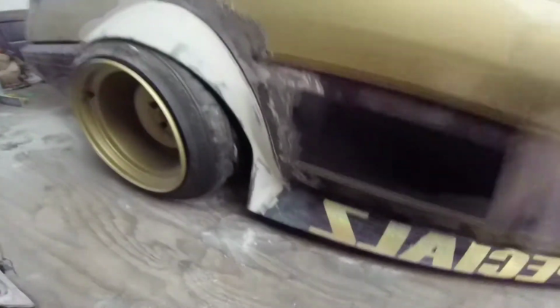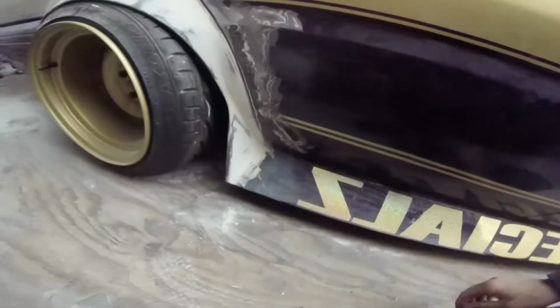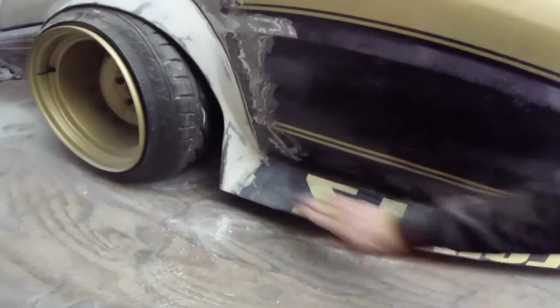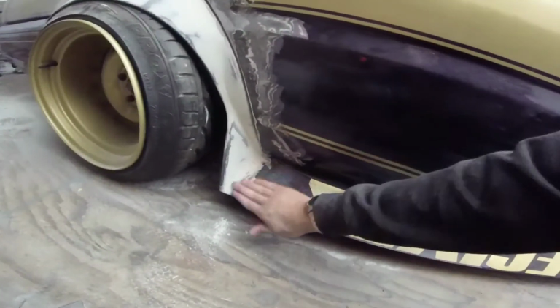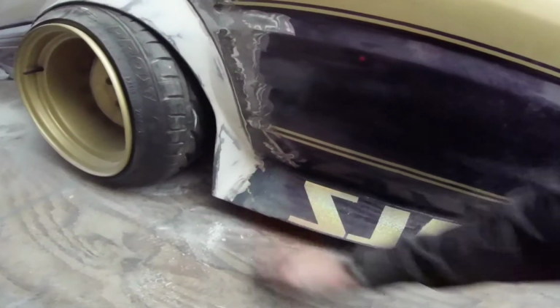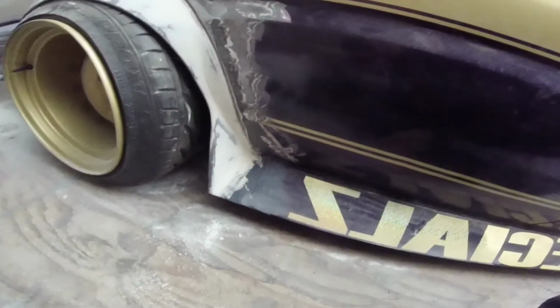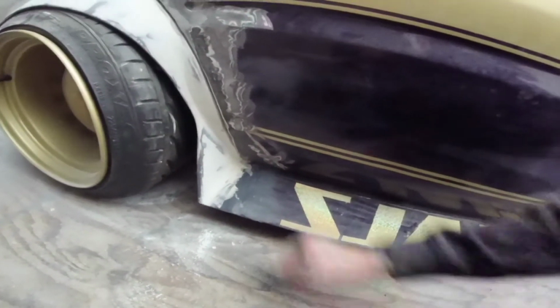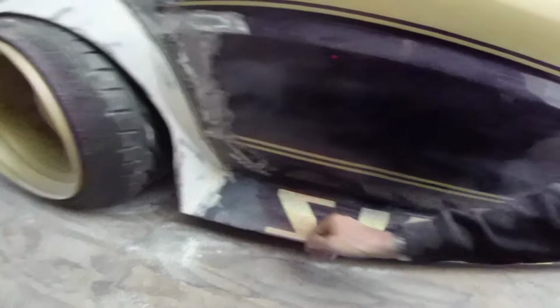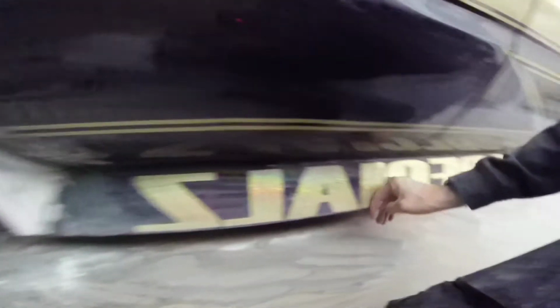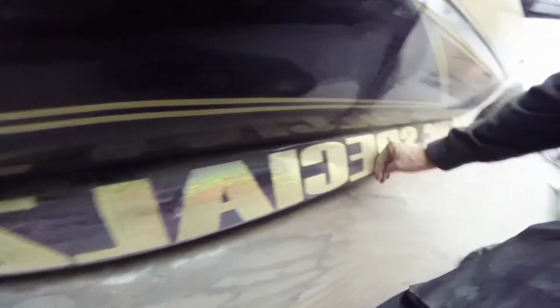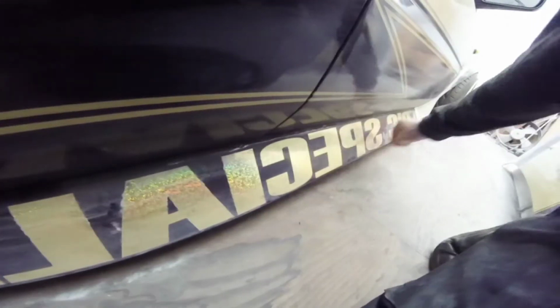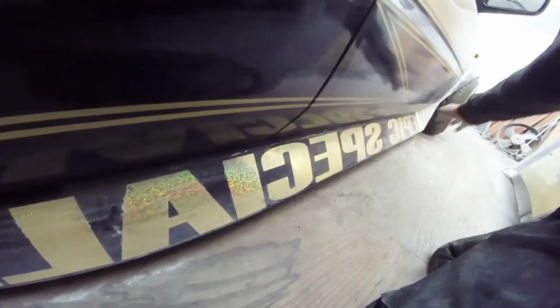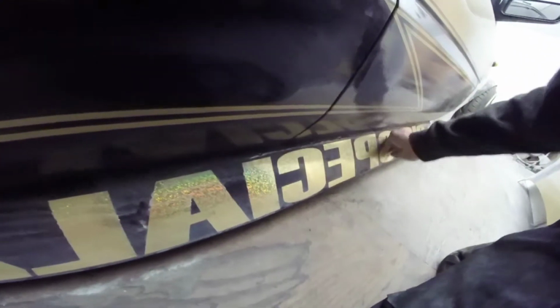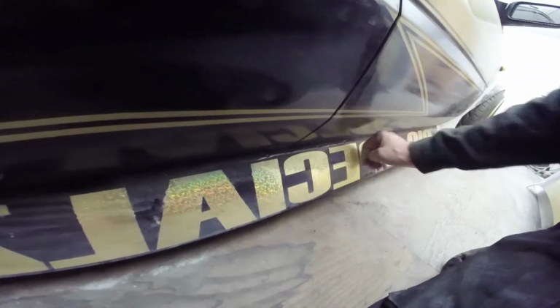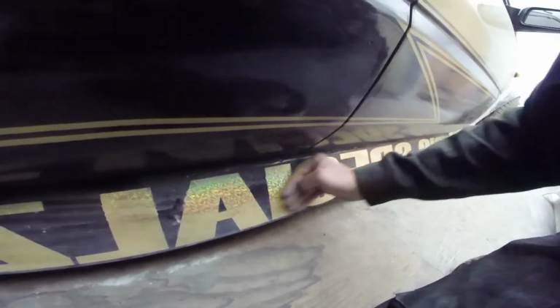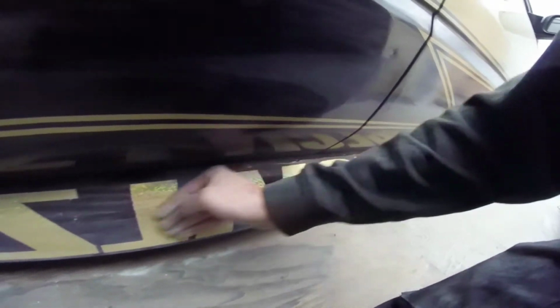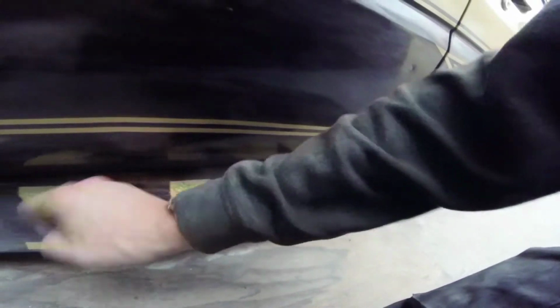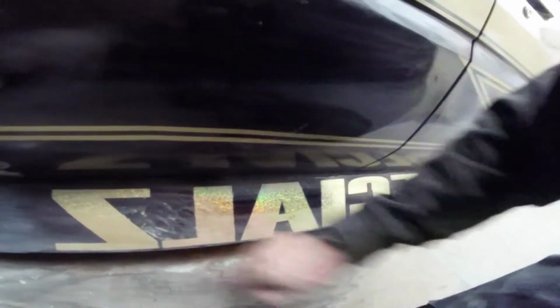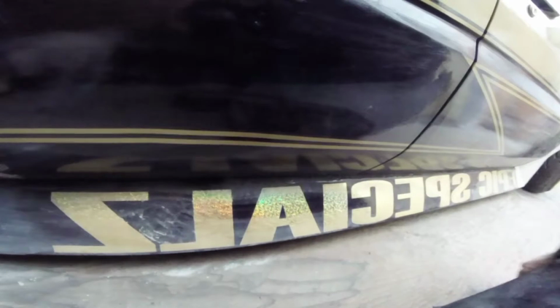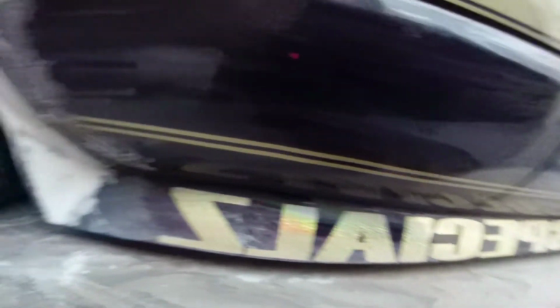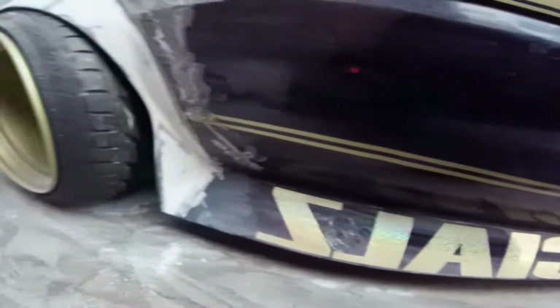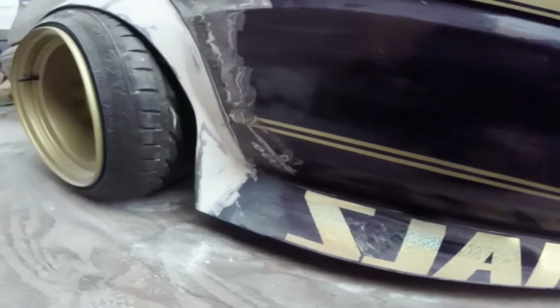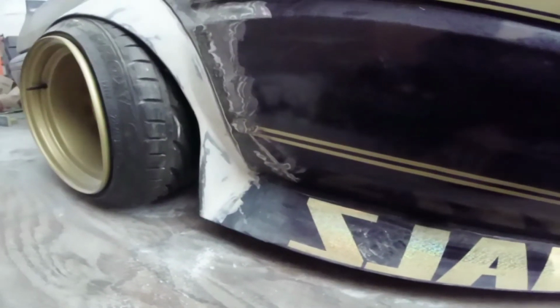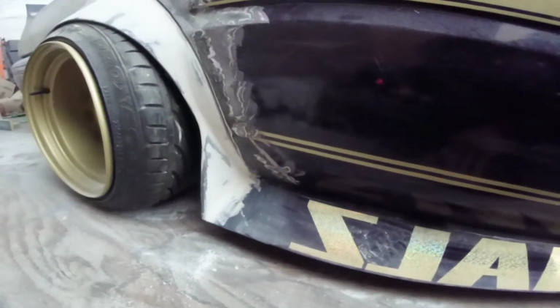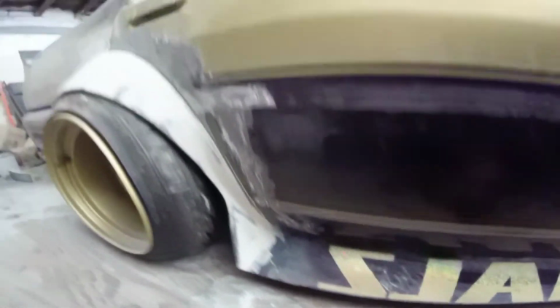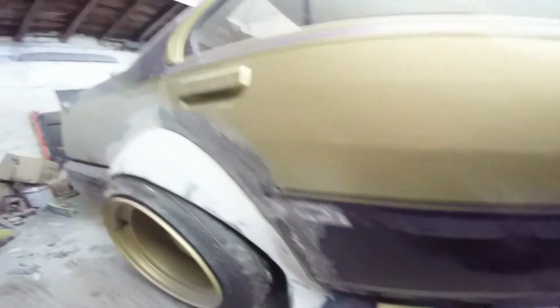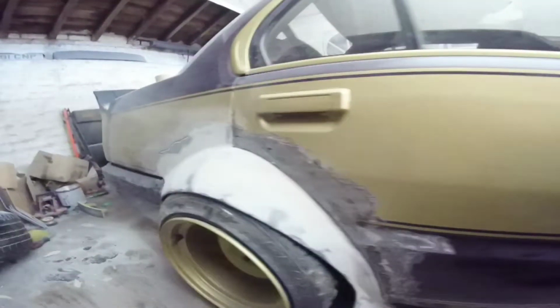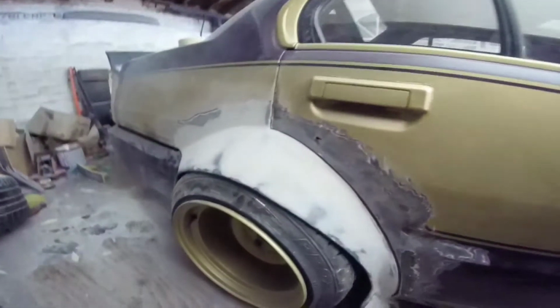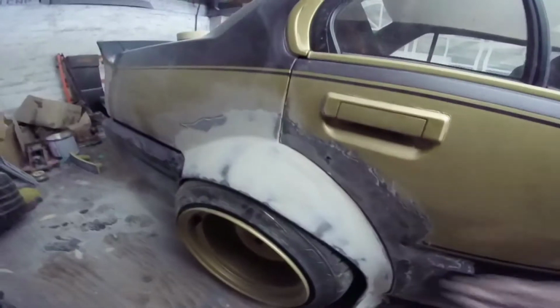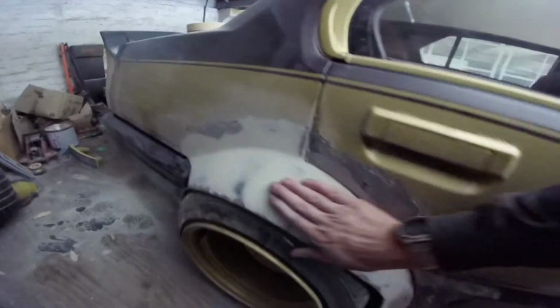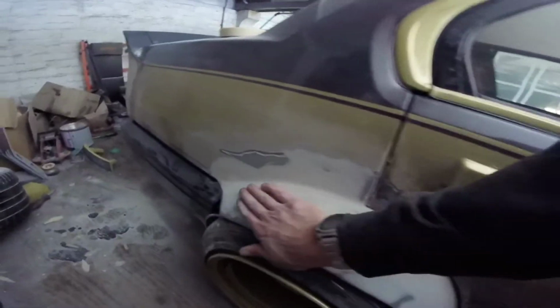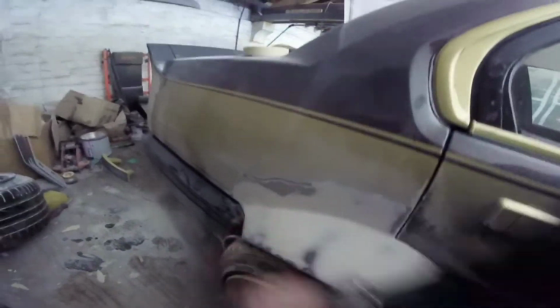Just down here might look a bit messy still, but I have got to fill the side skirts completely, as they are as wavy as the sea, so they're going to take a fair bit of filler to sort out. But the rest of this is lovely and smooth.